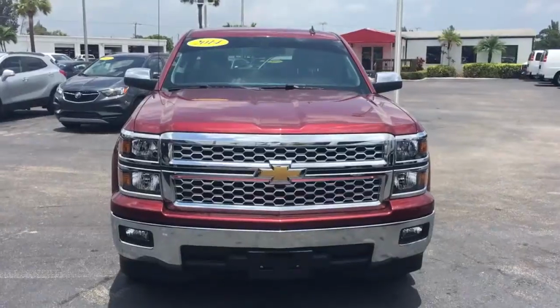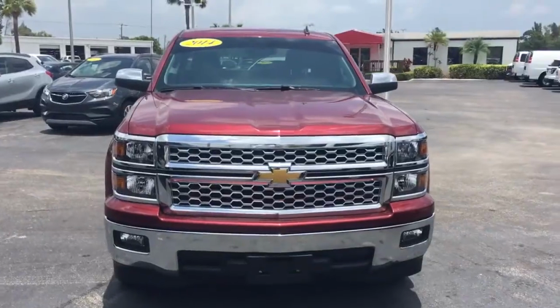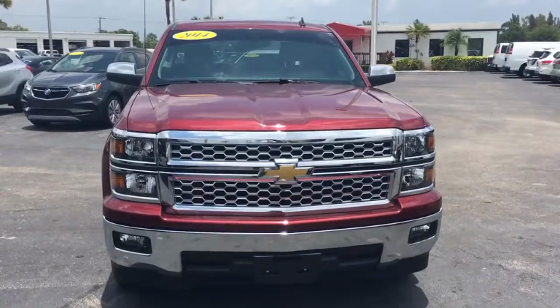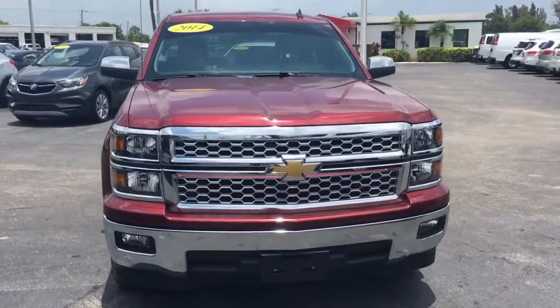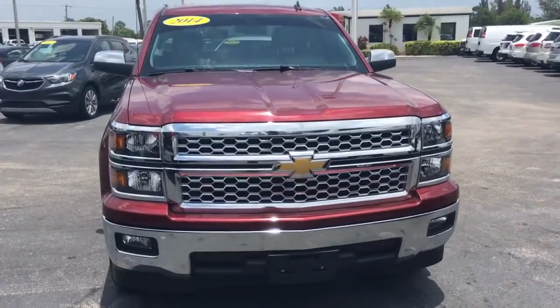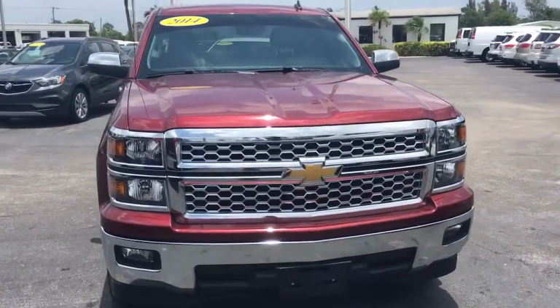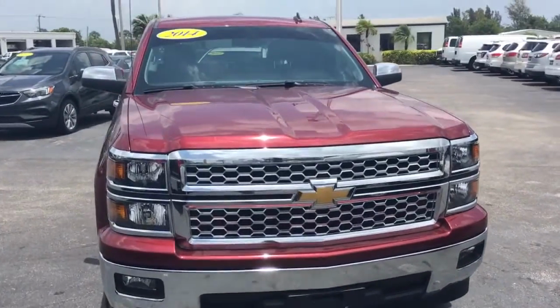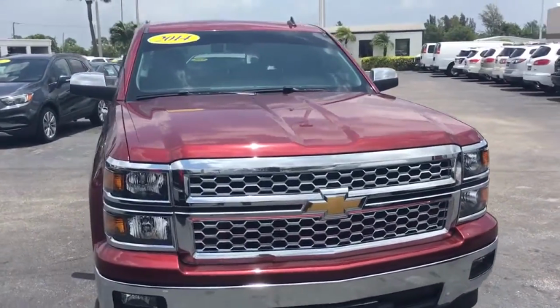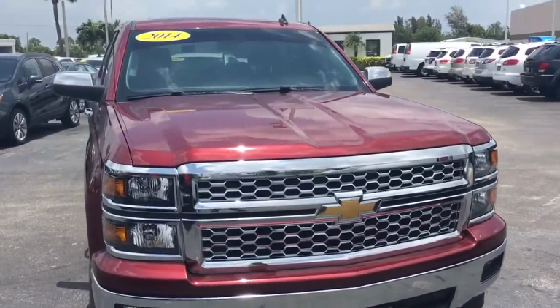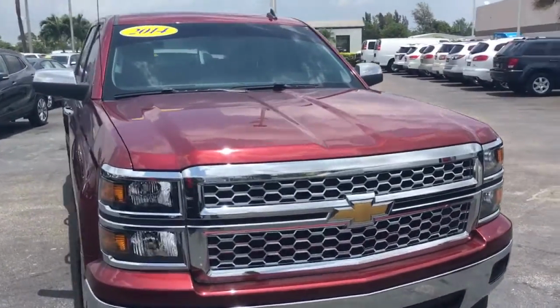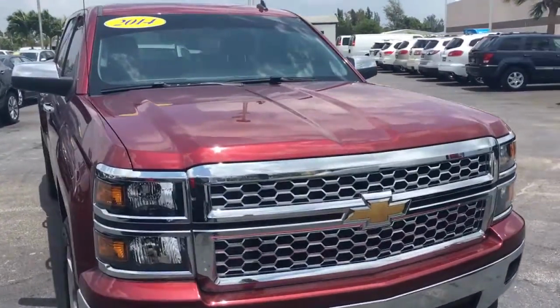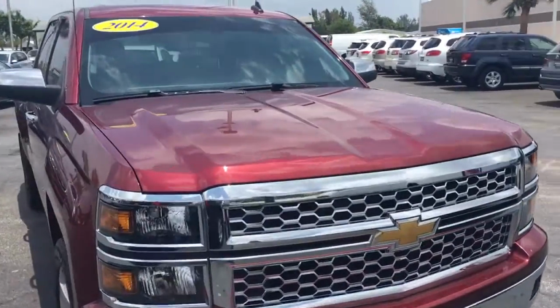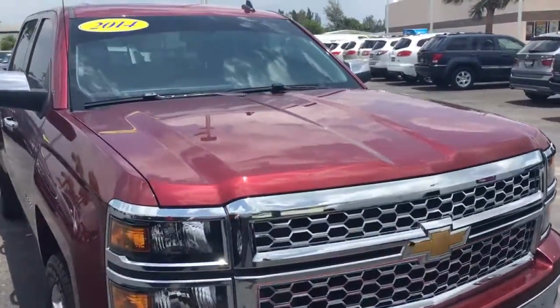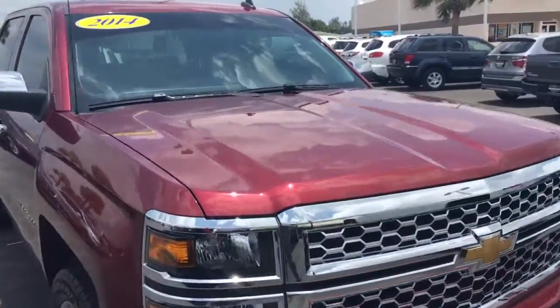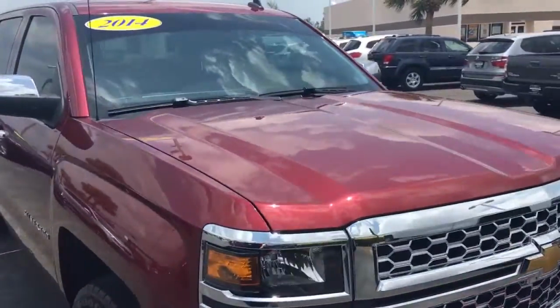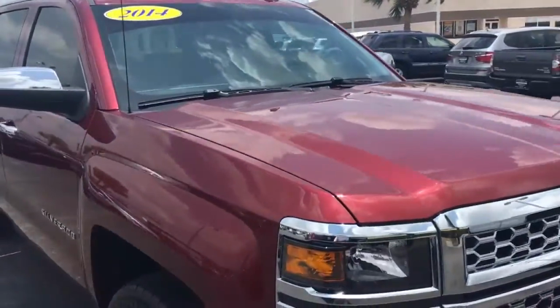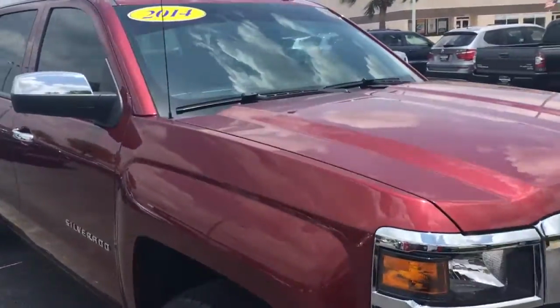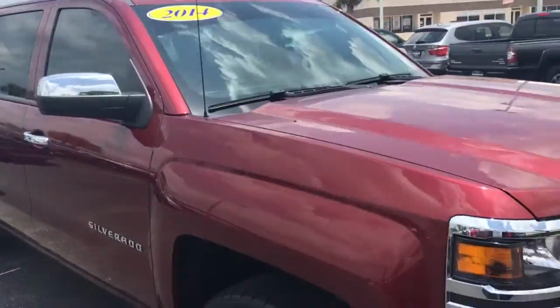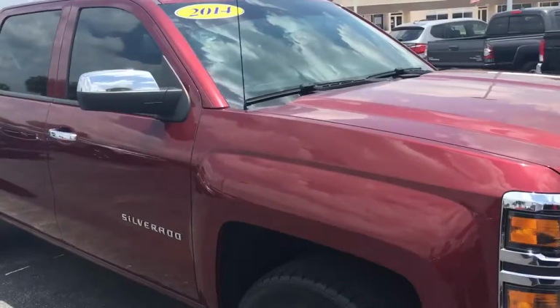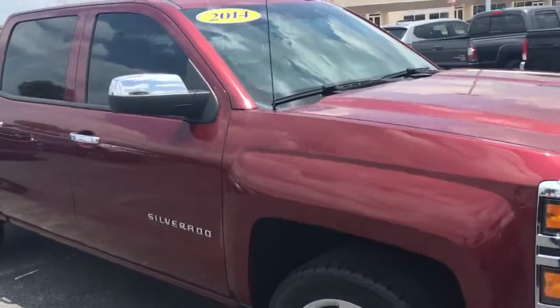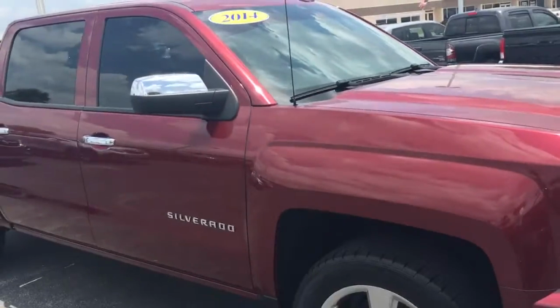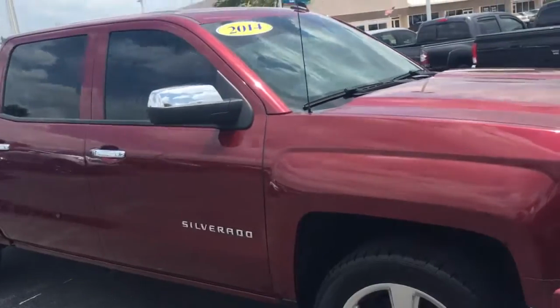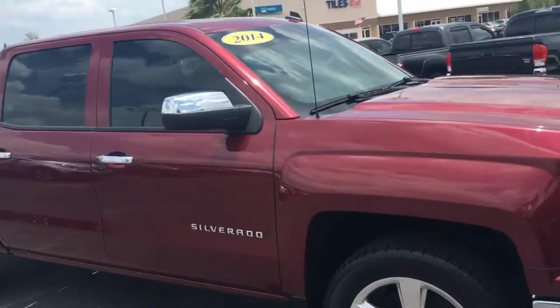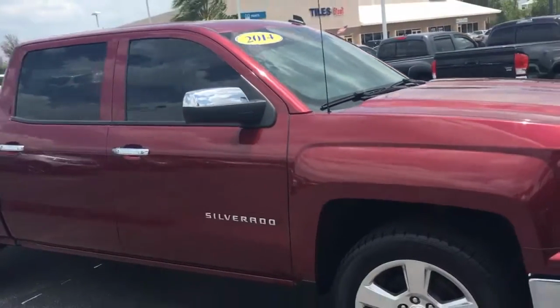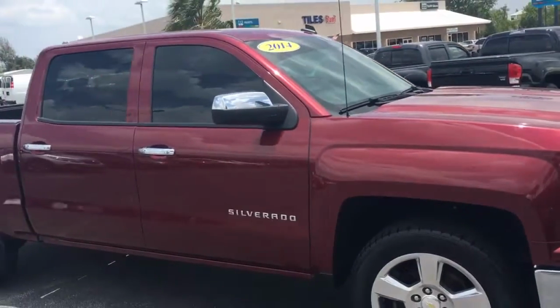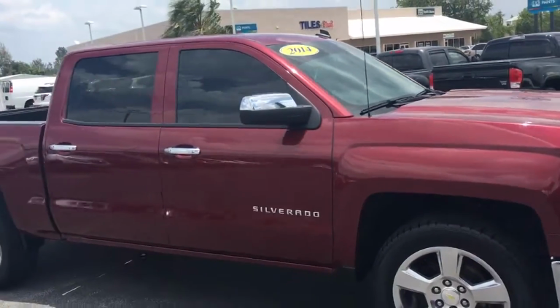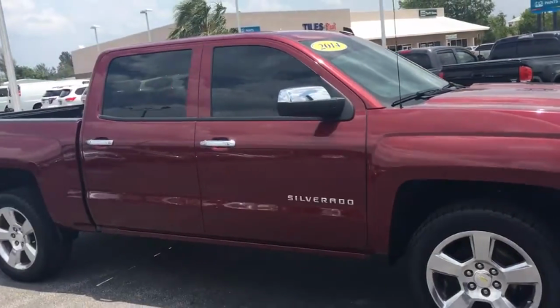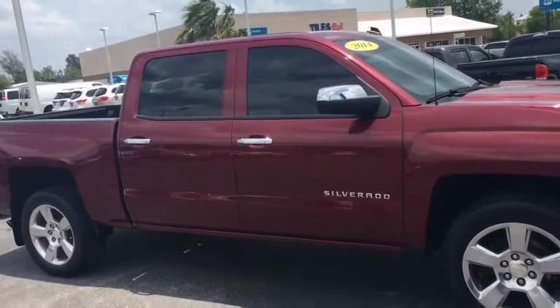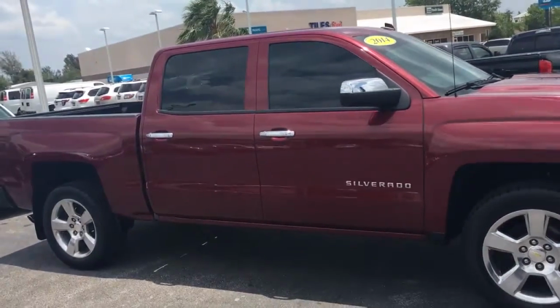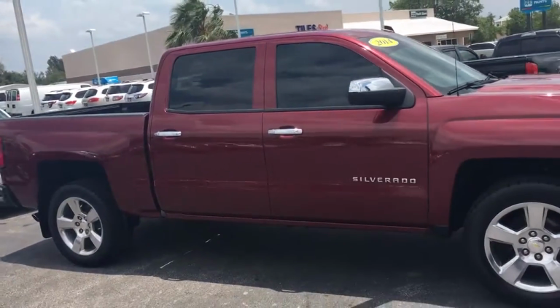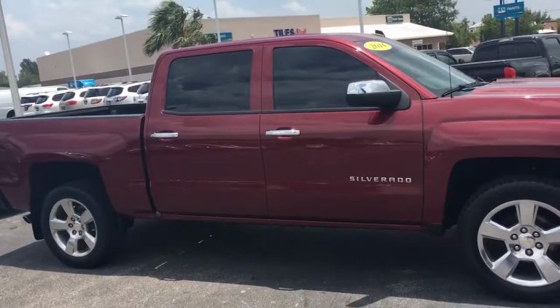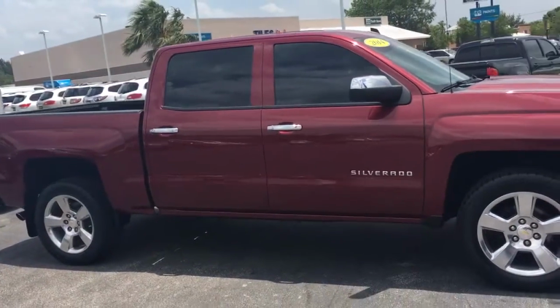Hello, my name is John Dee from Carls Buick GMC. I just want to shoot you a real short video of this 2014 Chevrolet Crew Cab that we have in stock.